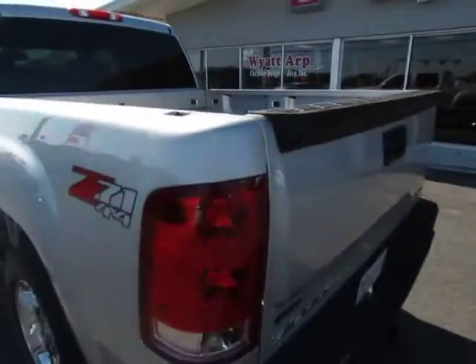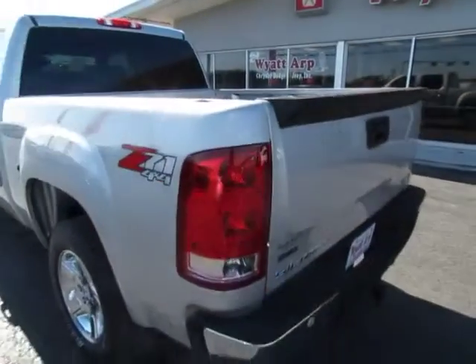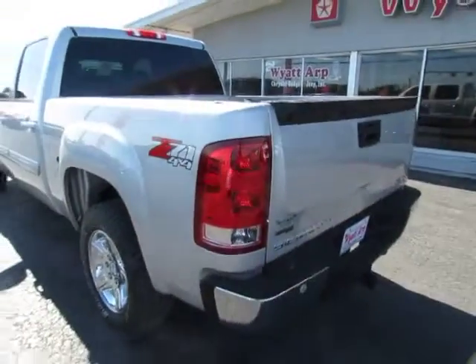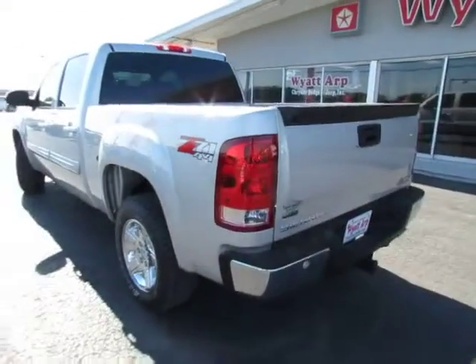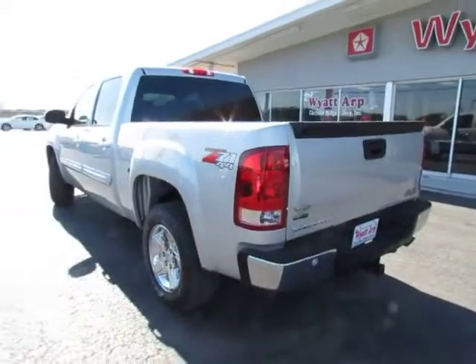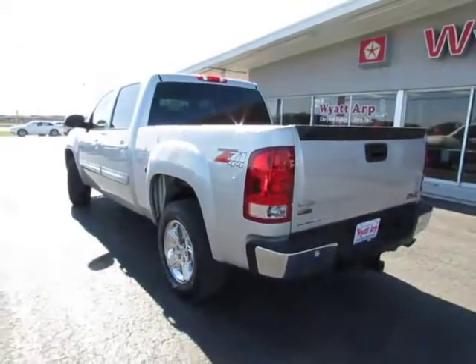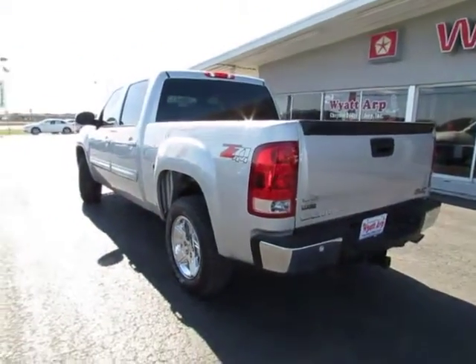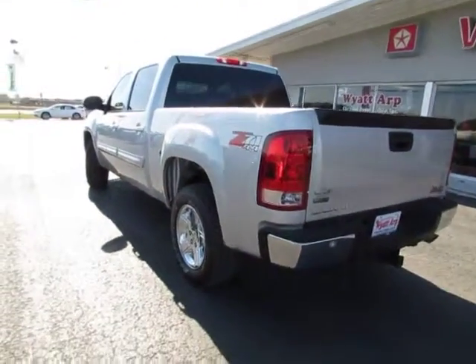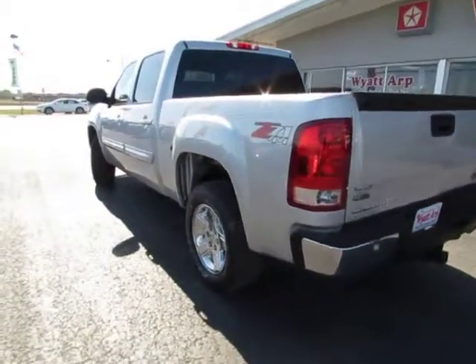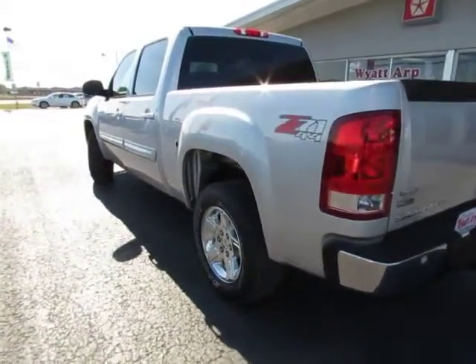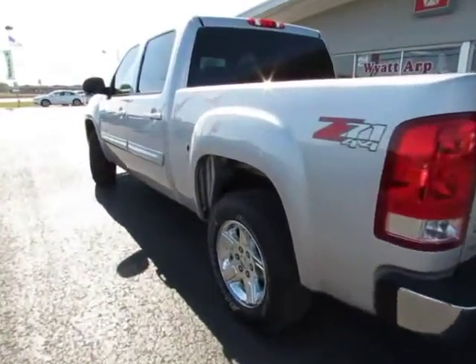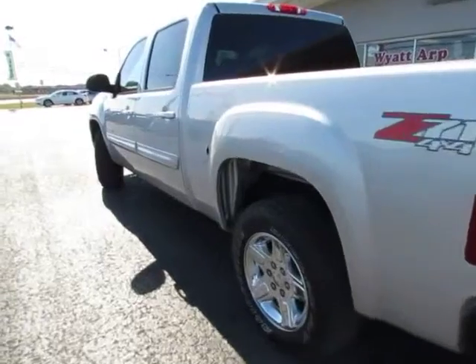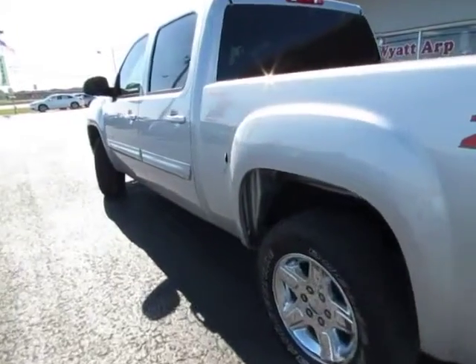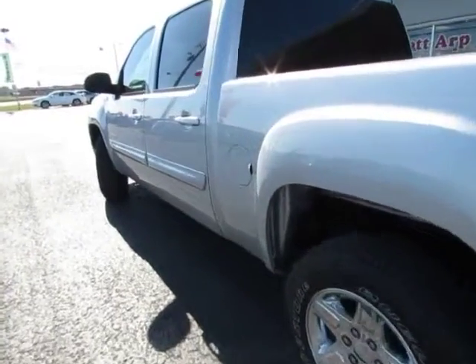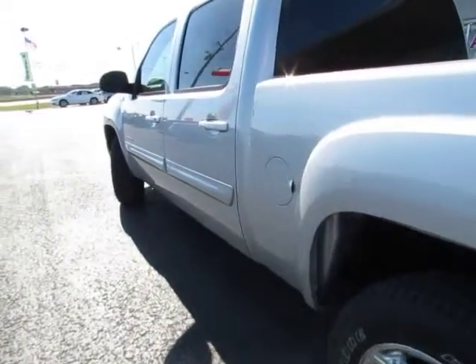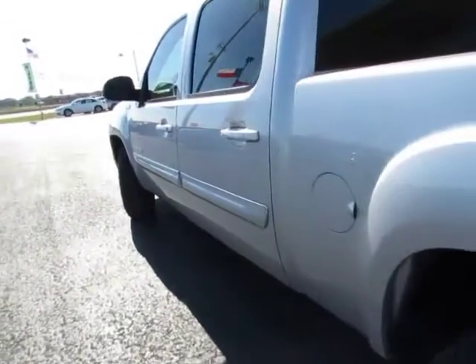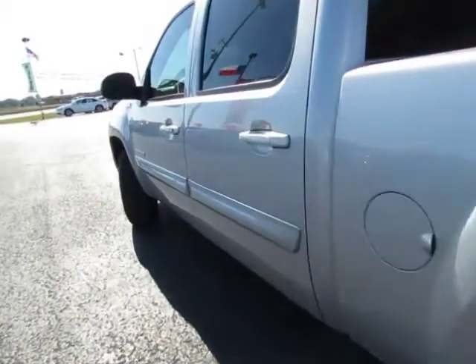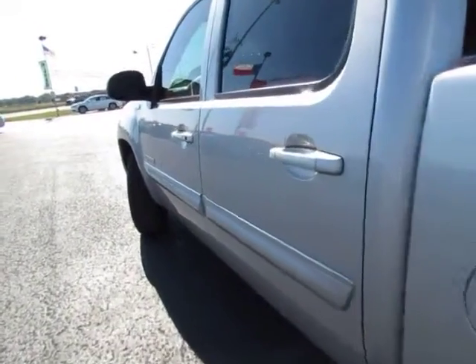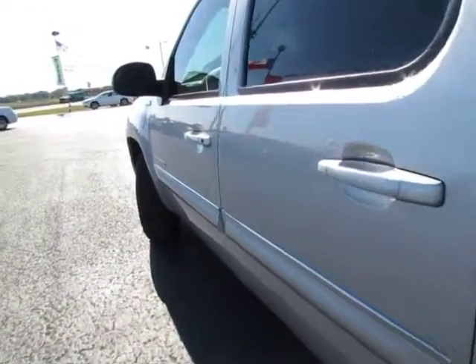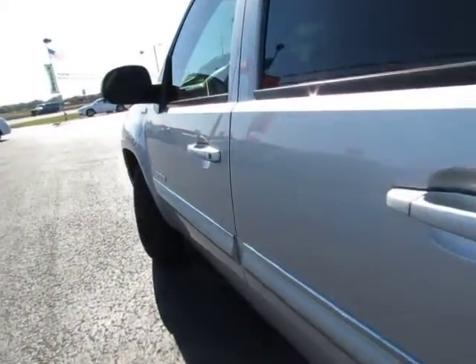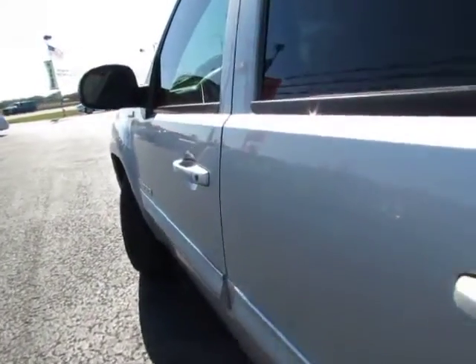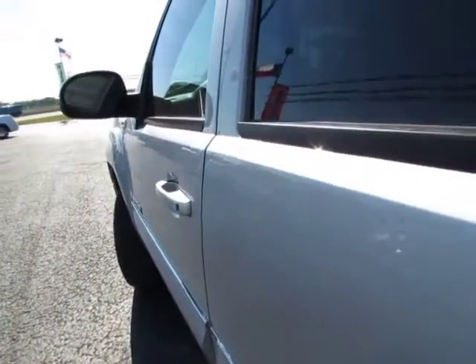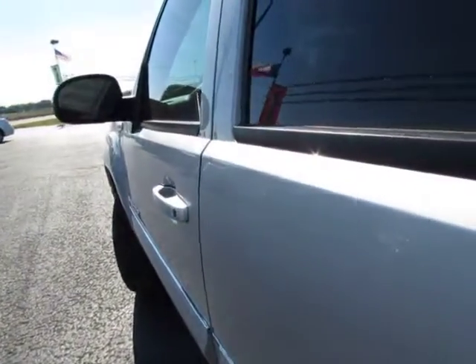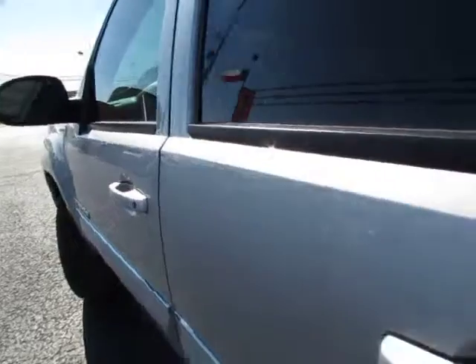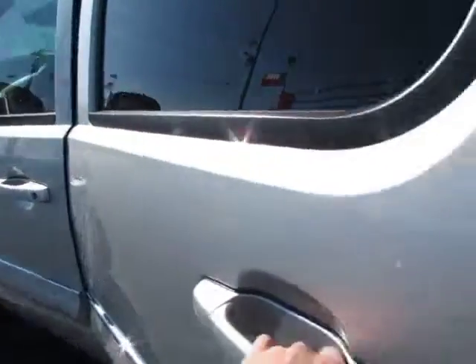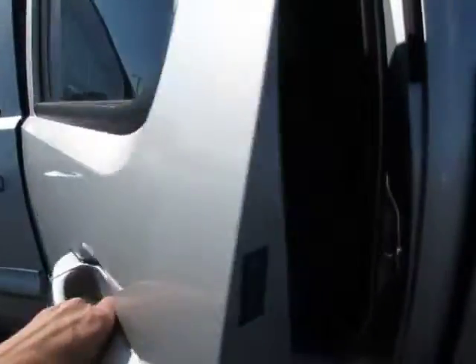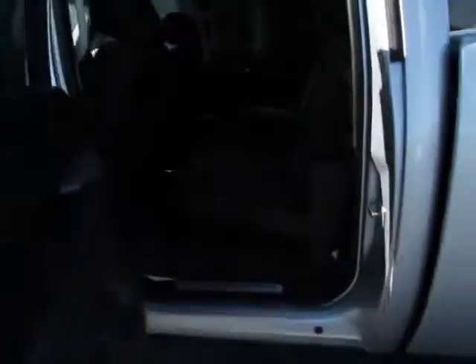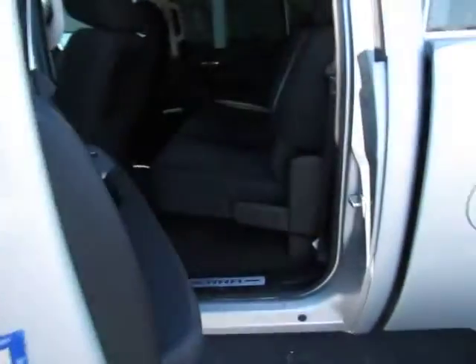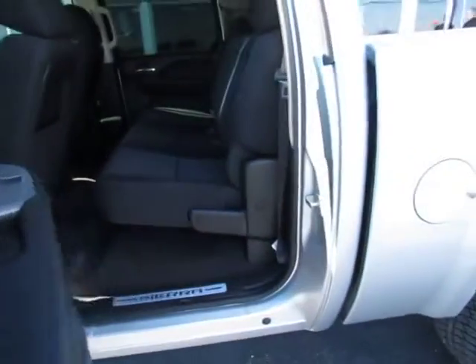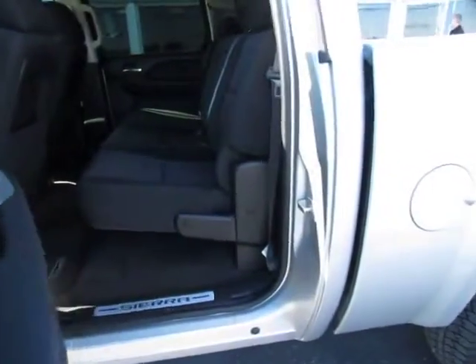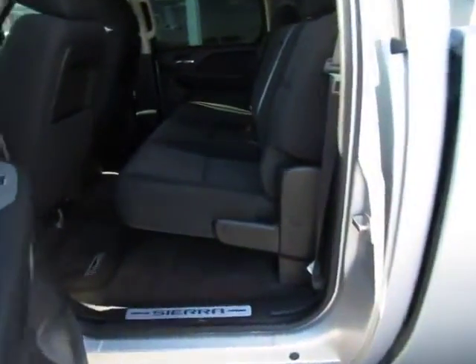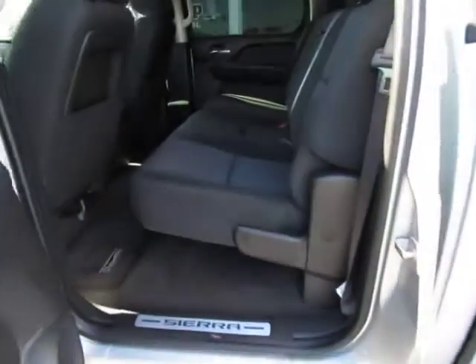Stability control, anti-lock braking system, traction control, air conditioning, adjustable steering wheel, power steering, keyless entry, cruise control, four-wheel drive, floor mats, AM FM stereo radio.